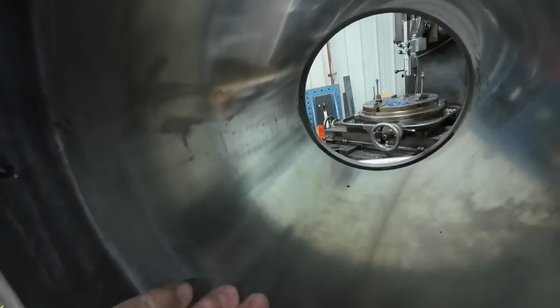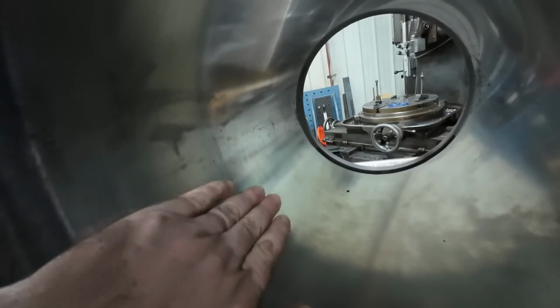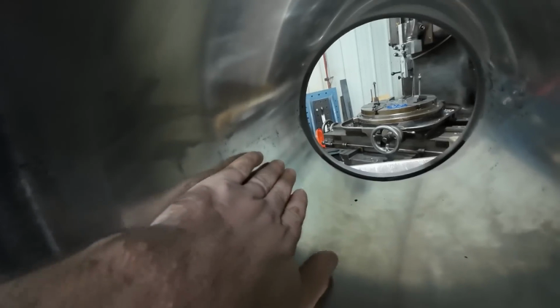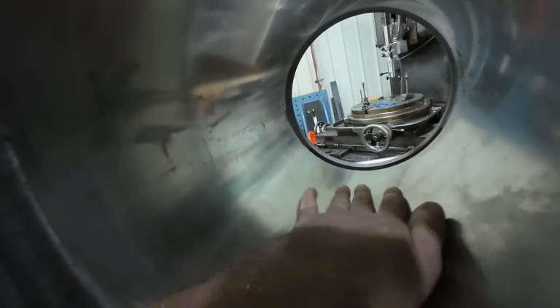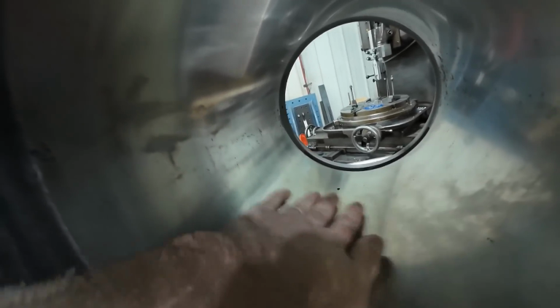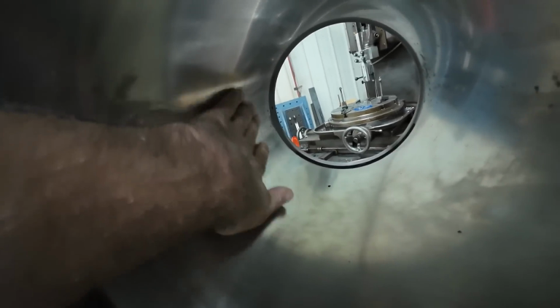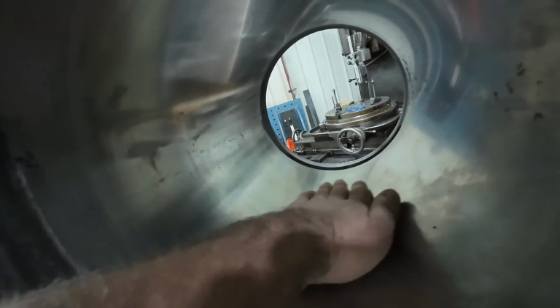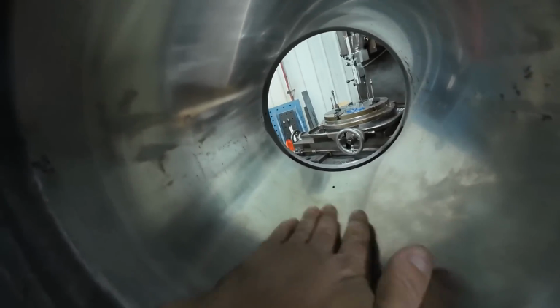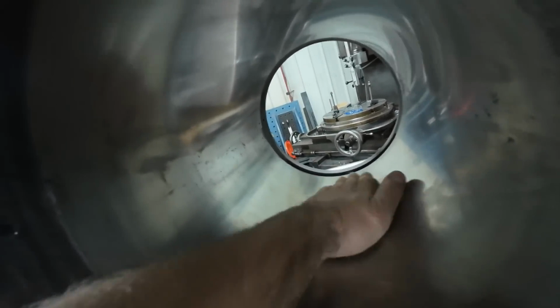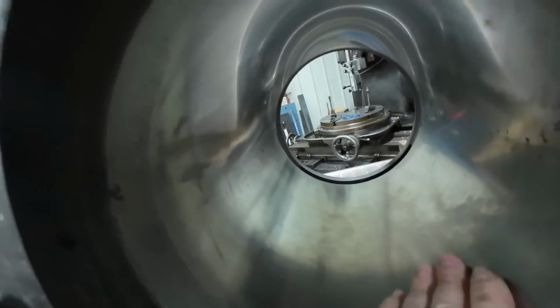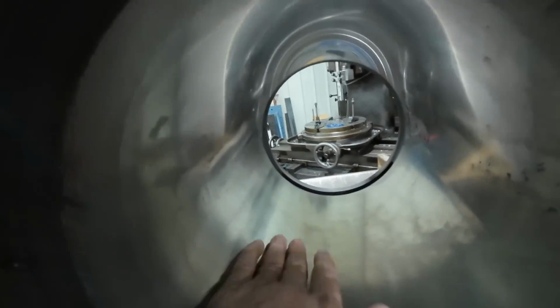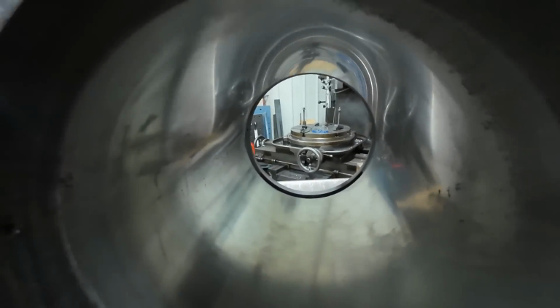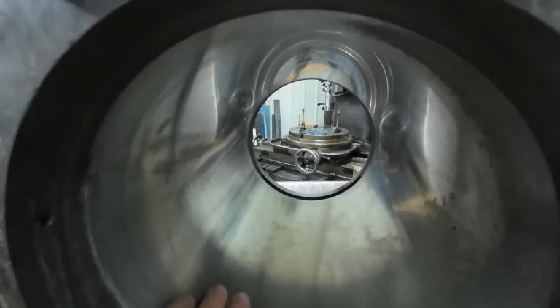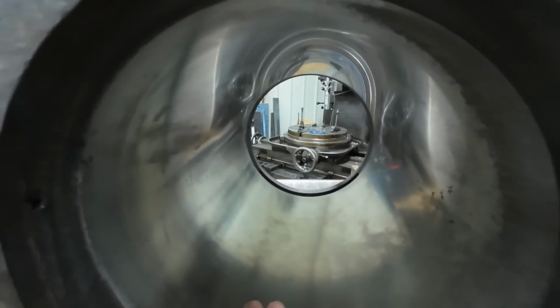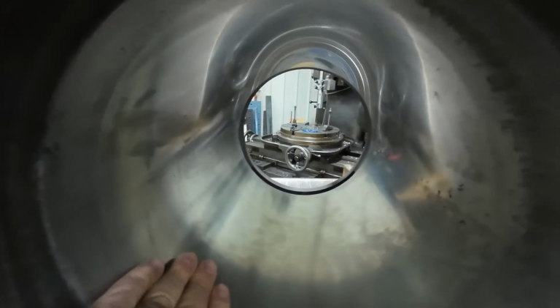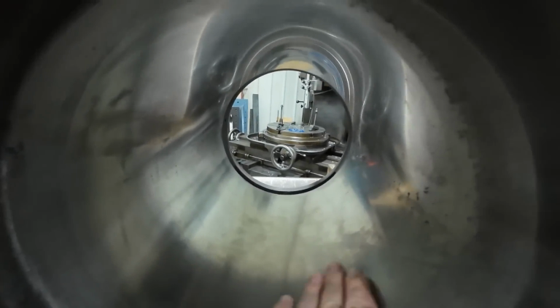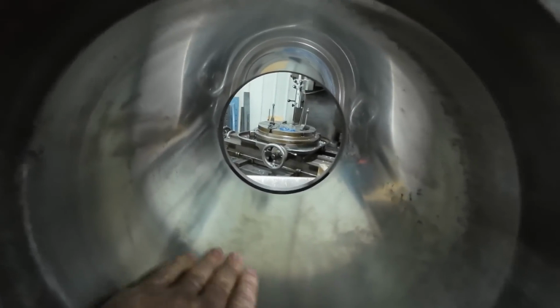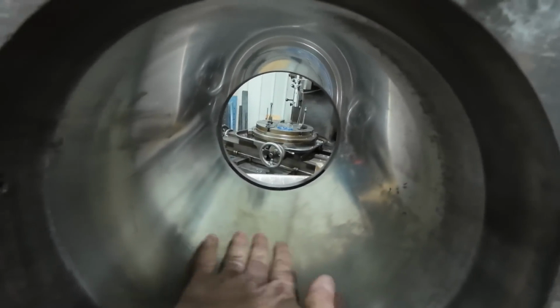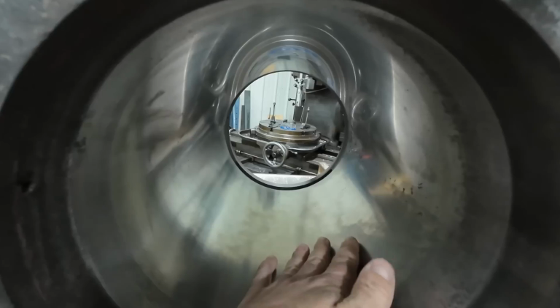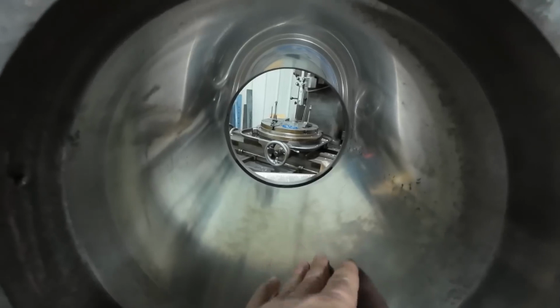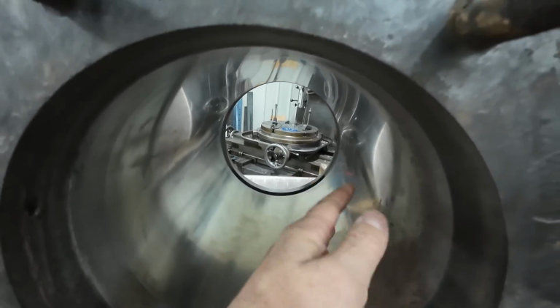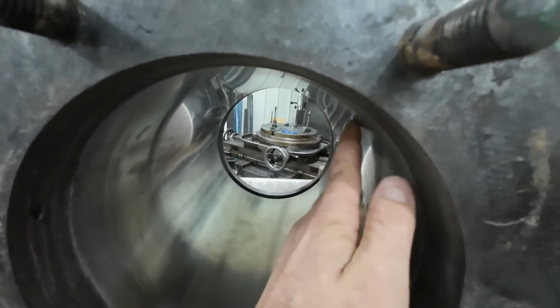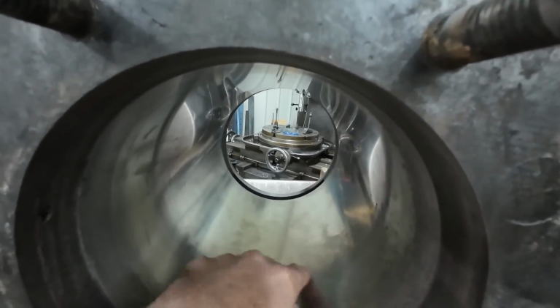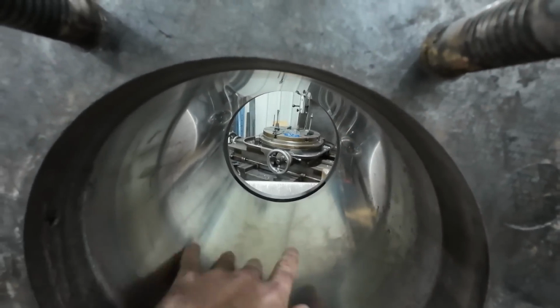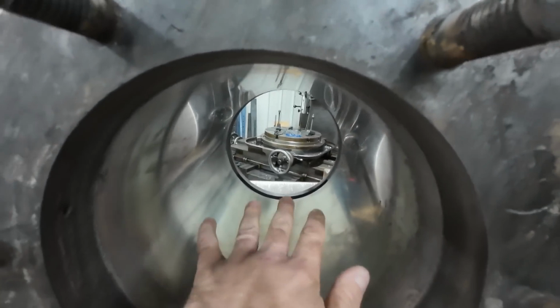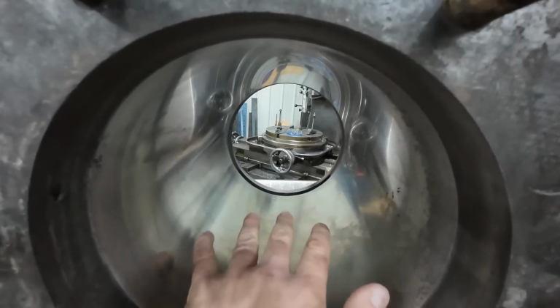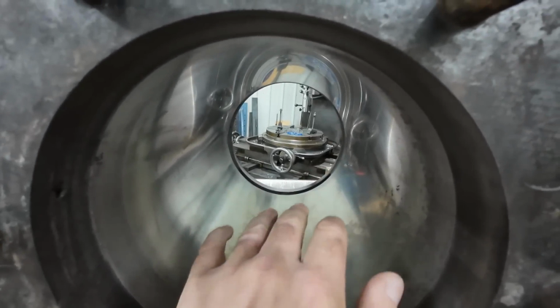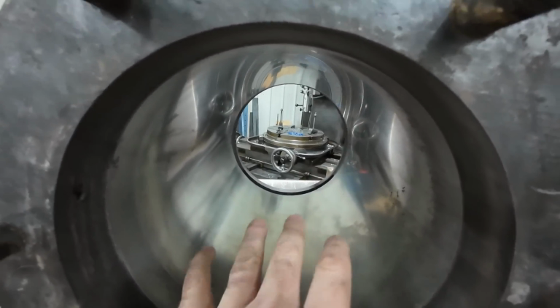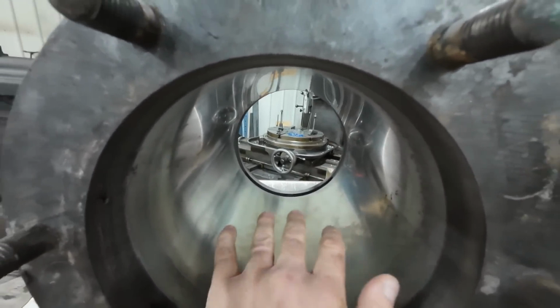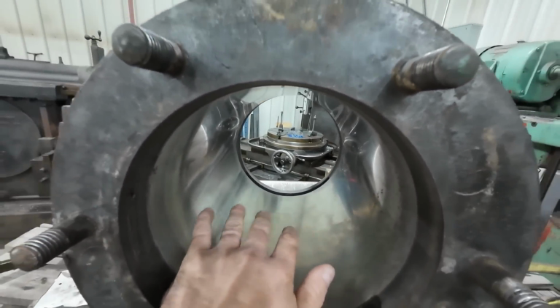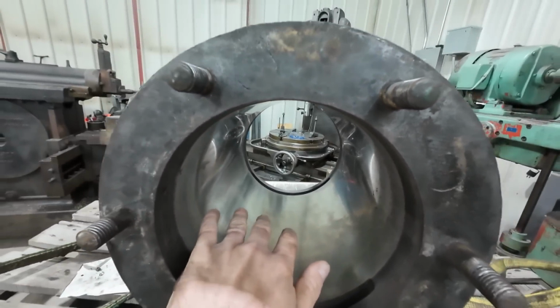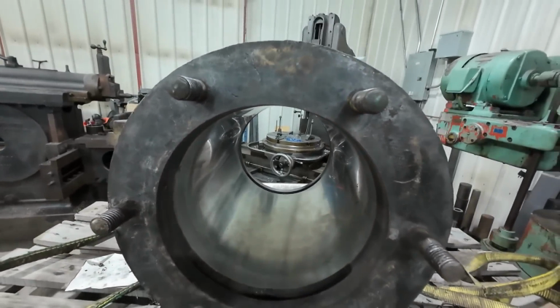Here is the finished product — nice and smooth, nice and clean. This will work amazingly well, but like I said I will just do the cross-hatching myself because we couldn't quite do that with the honing bench.